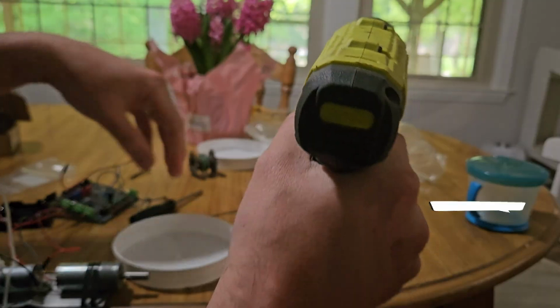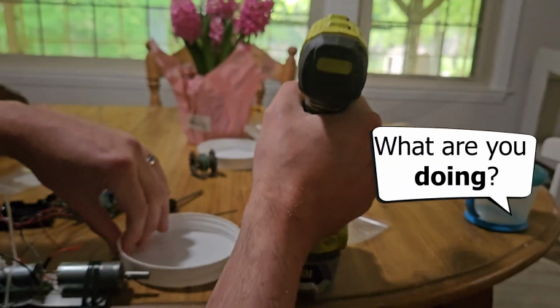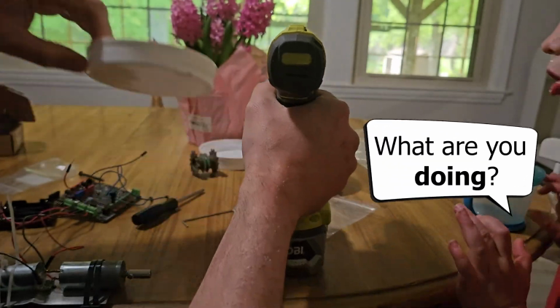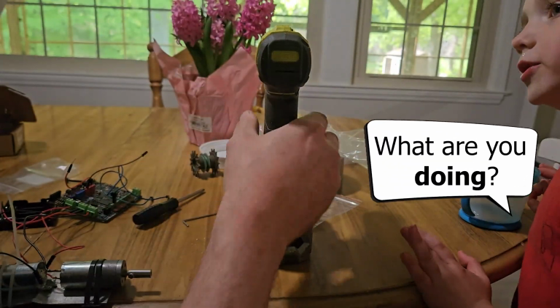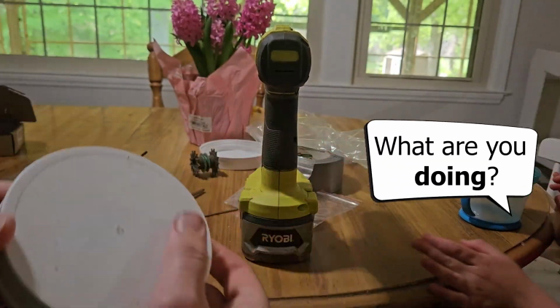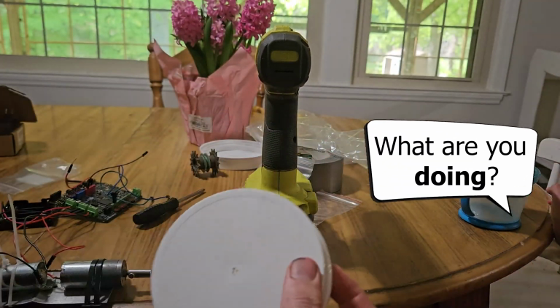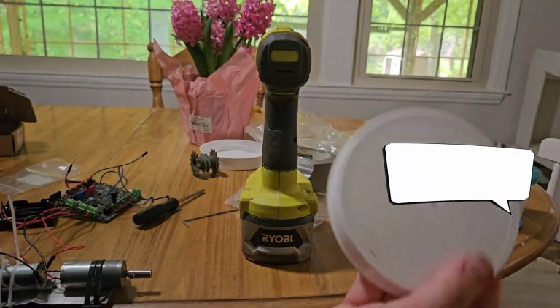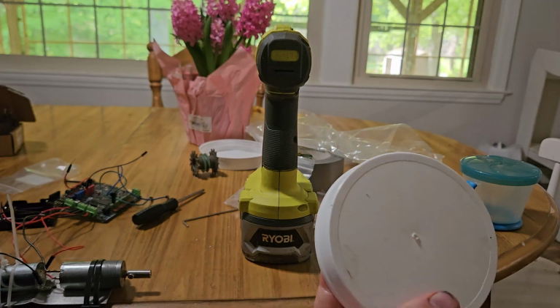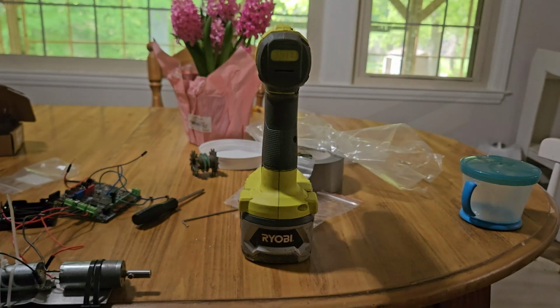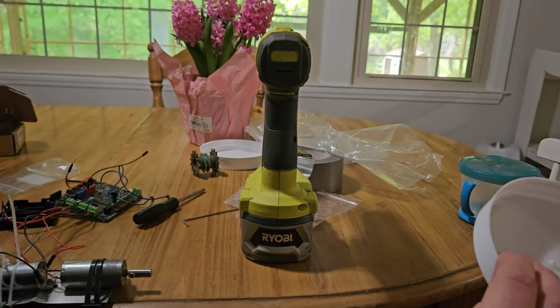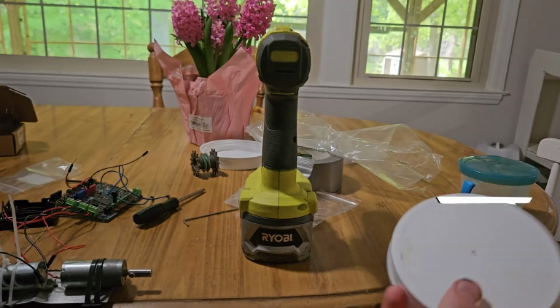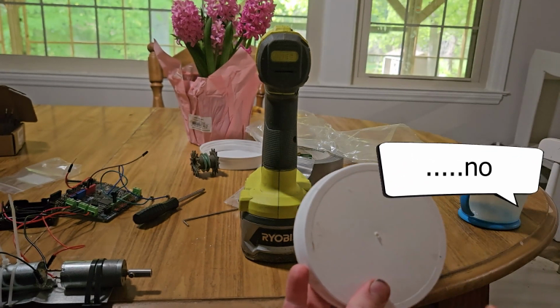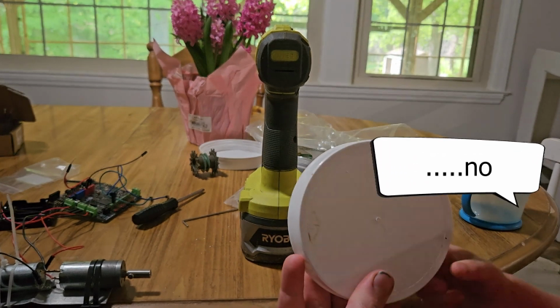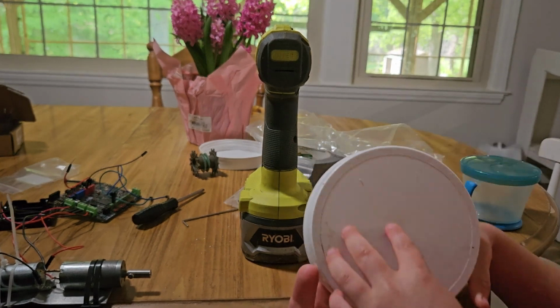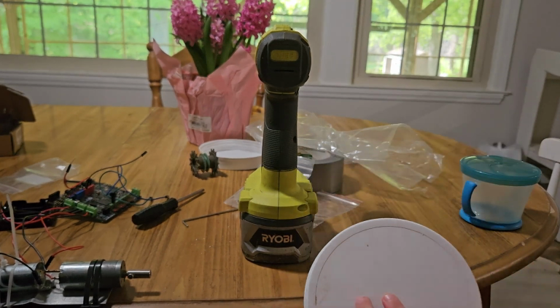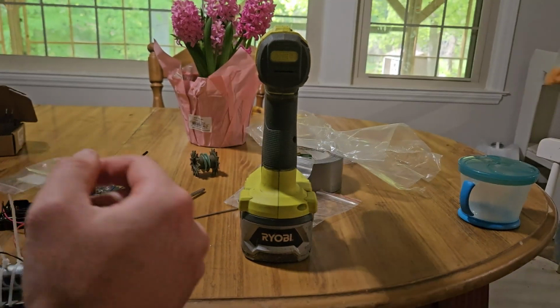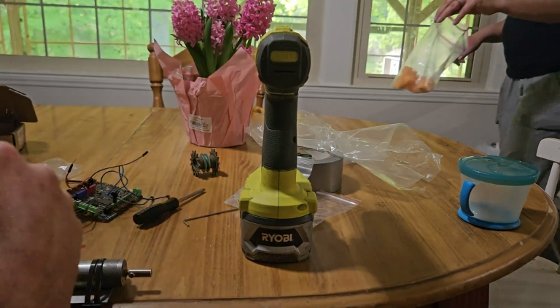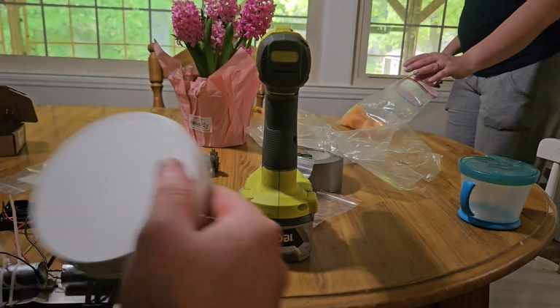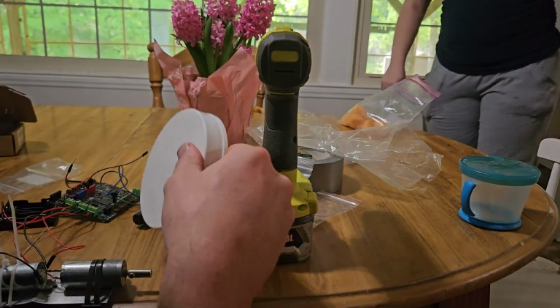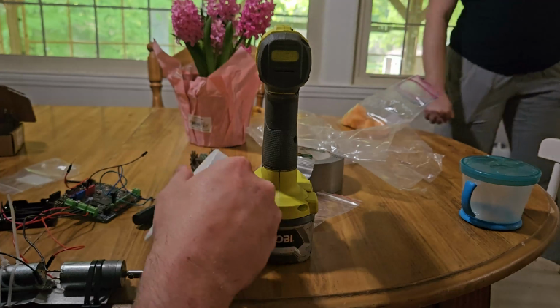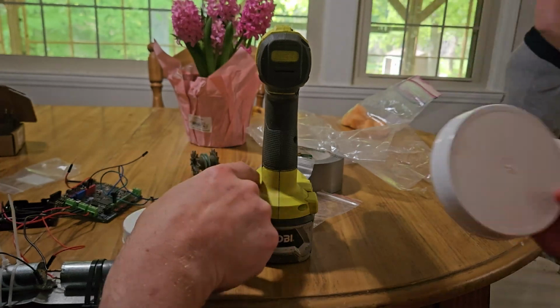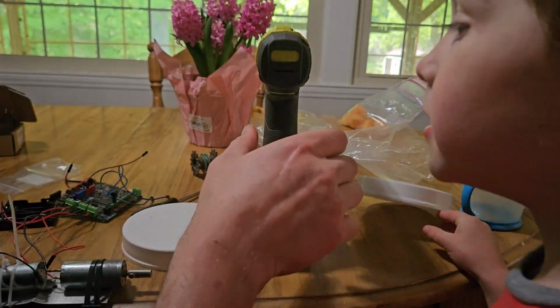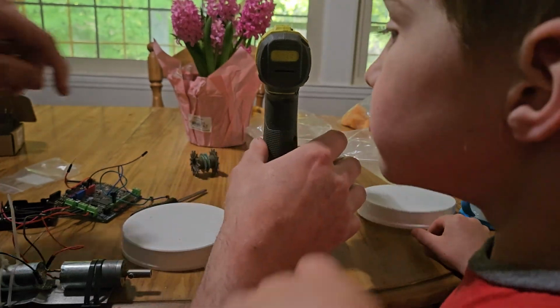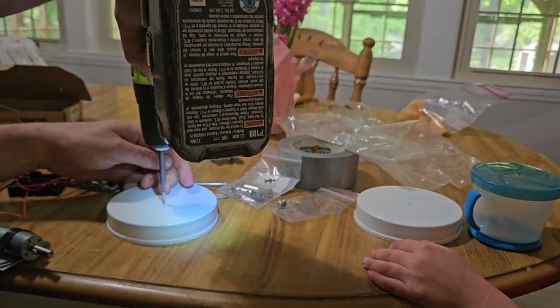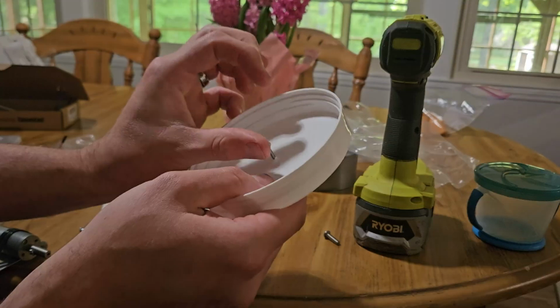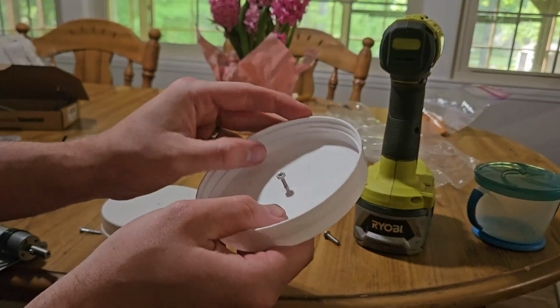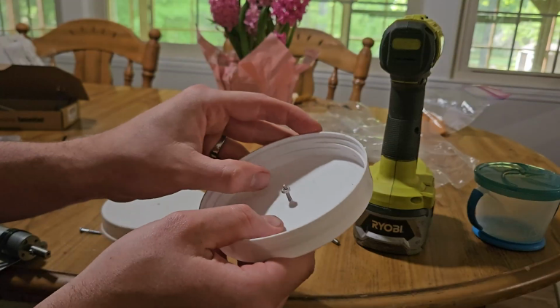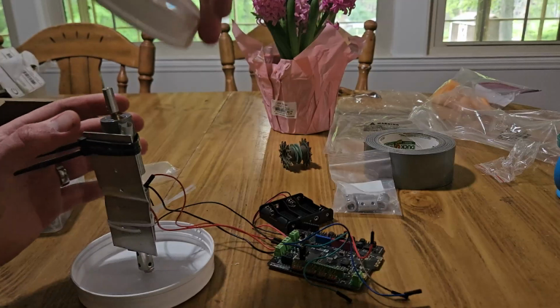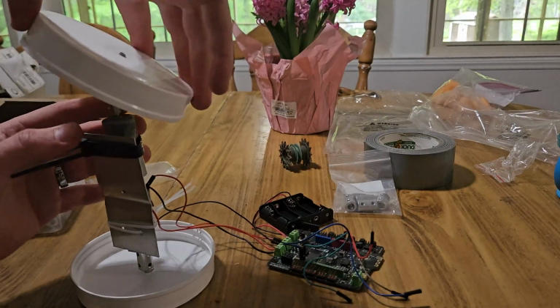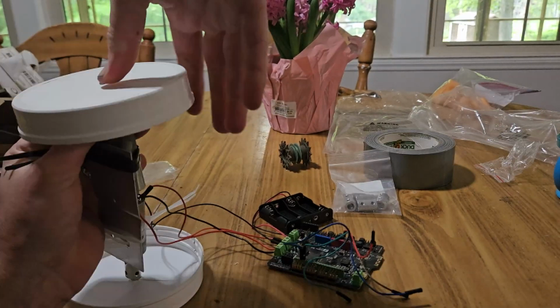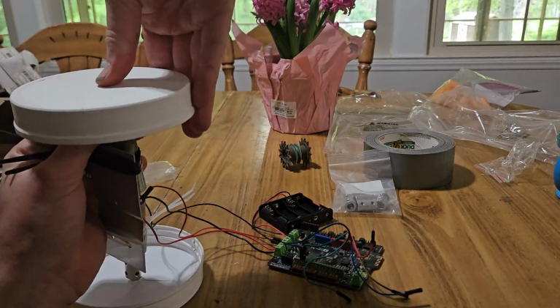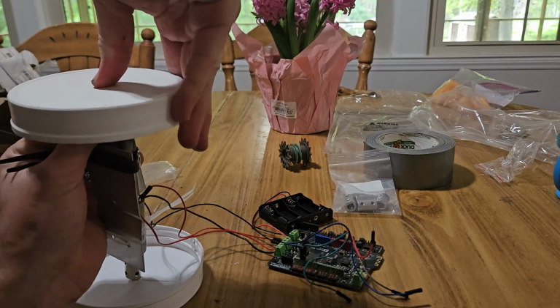What are you doing? I'm making a robot. Can you tell? No. What do you mean? This is an incredible robot. I connected the wheels to the motors and before I knew it, it was code time.